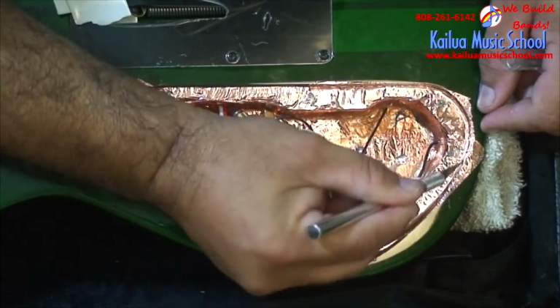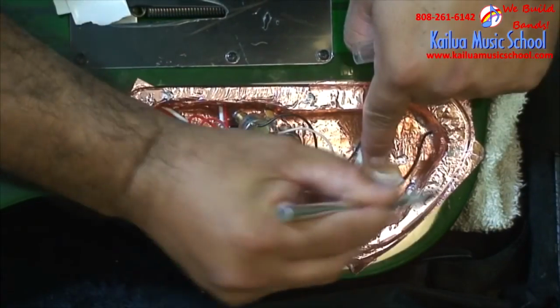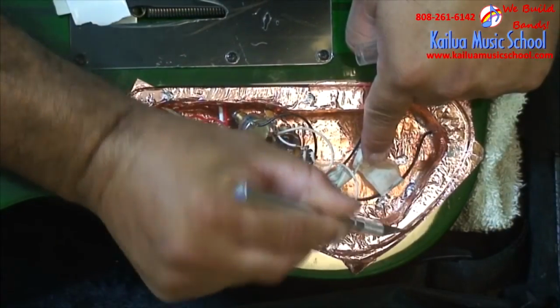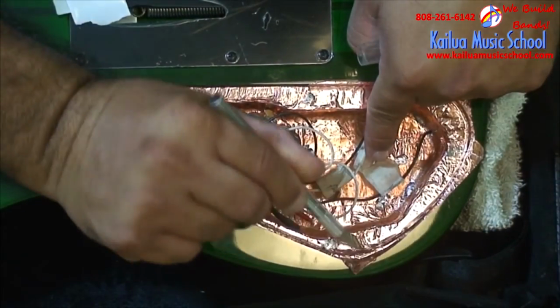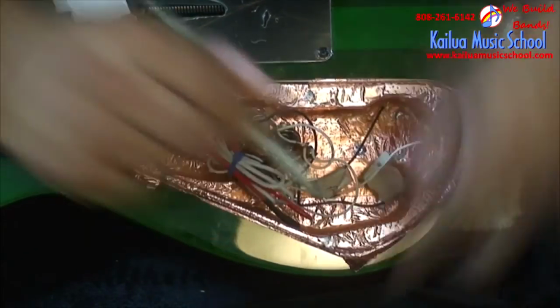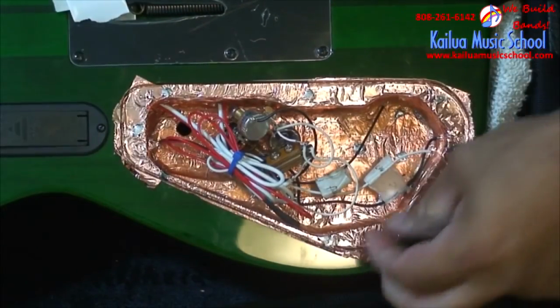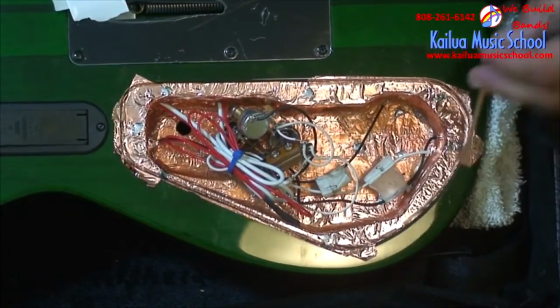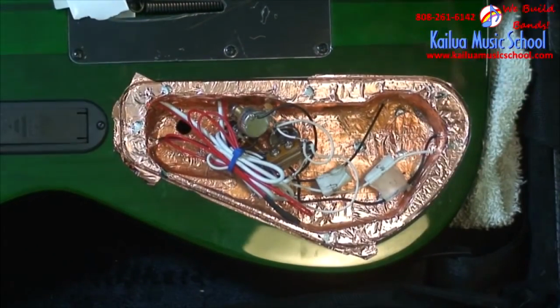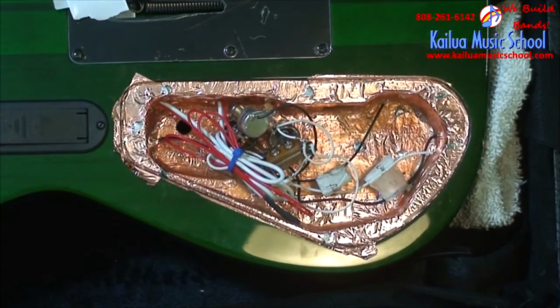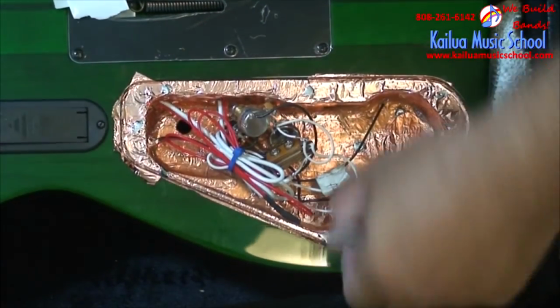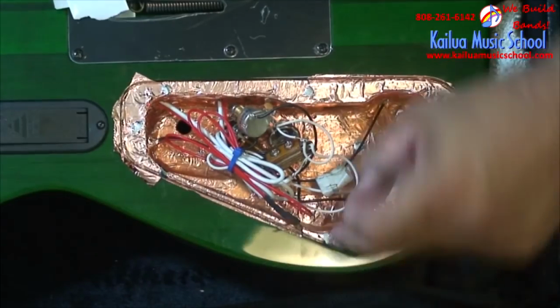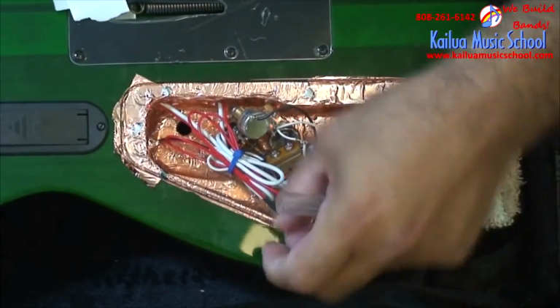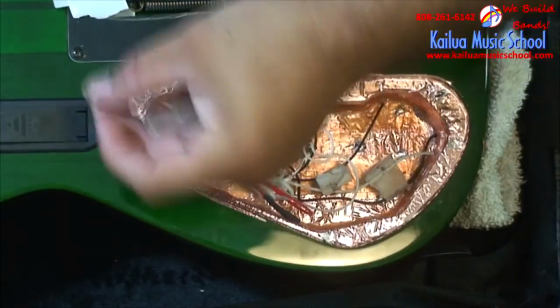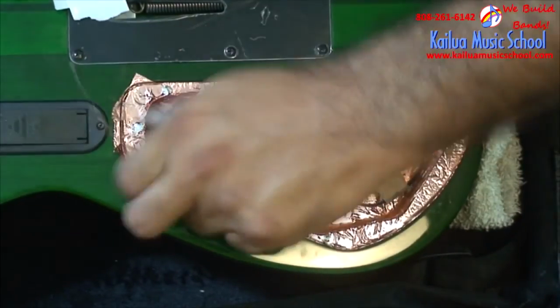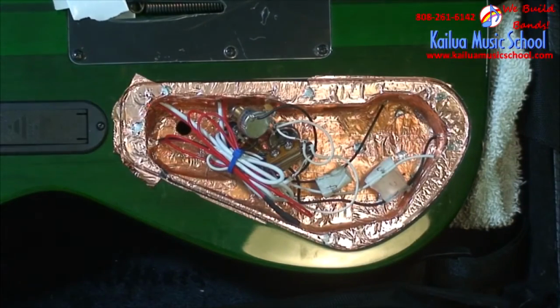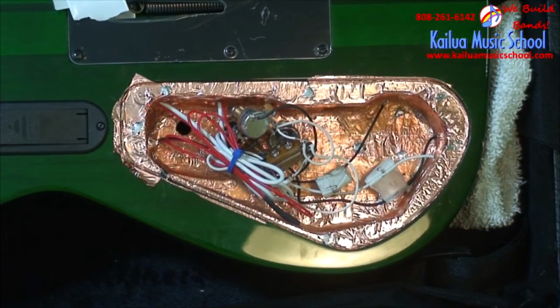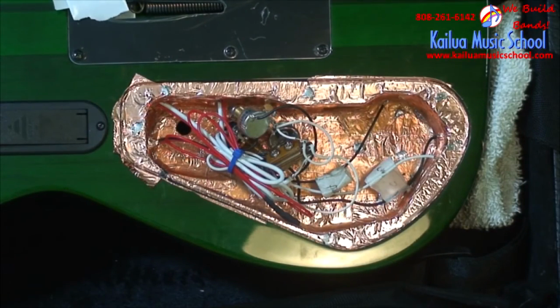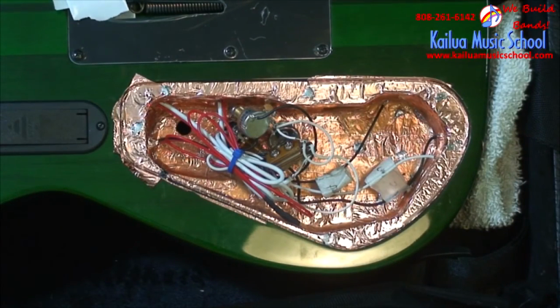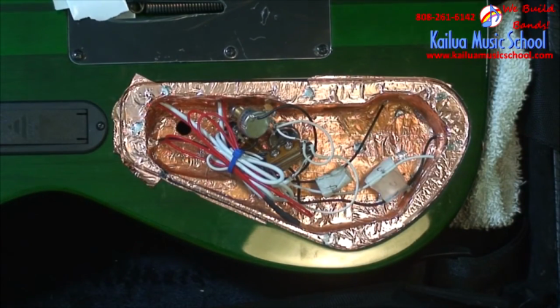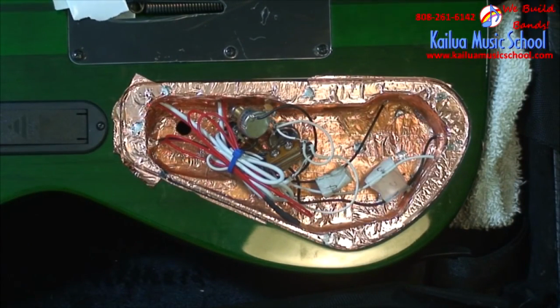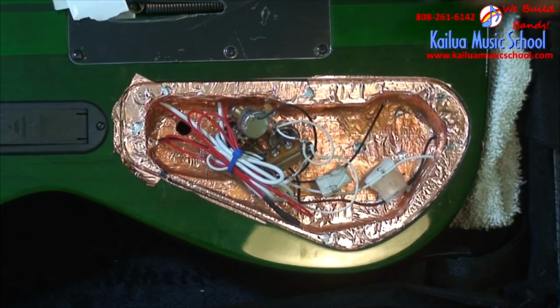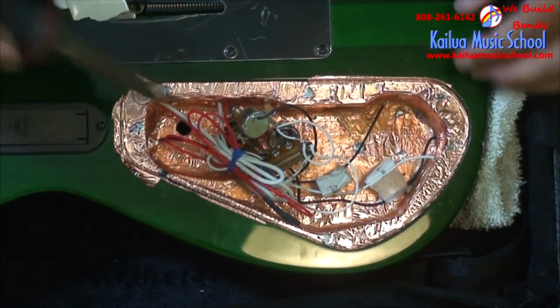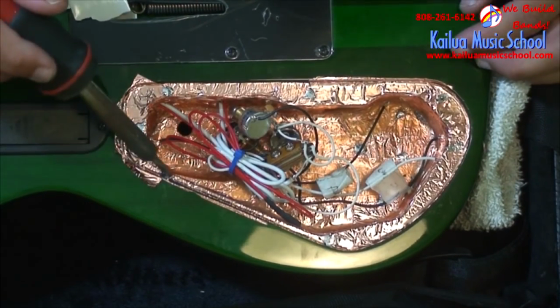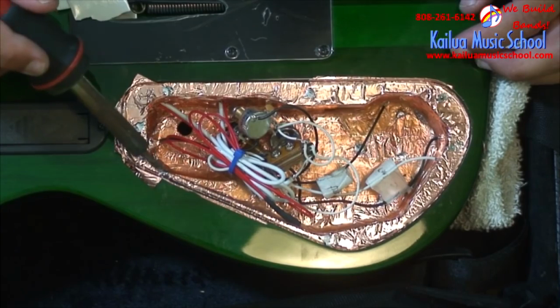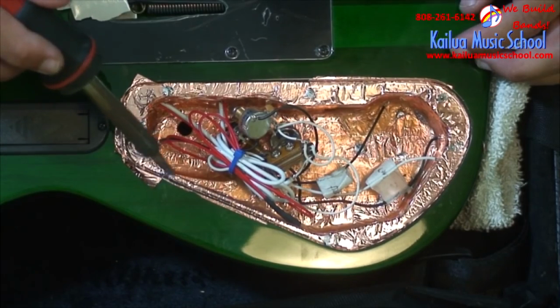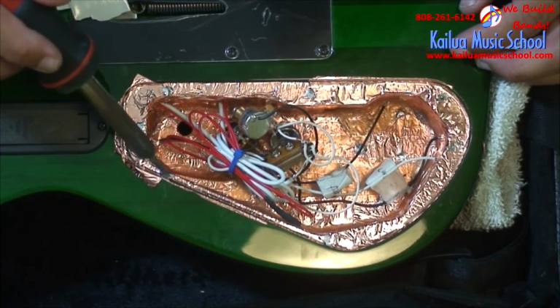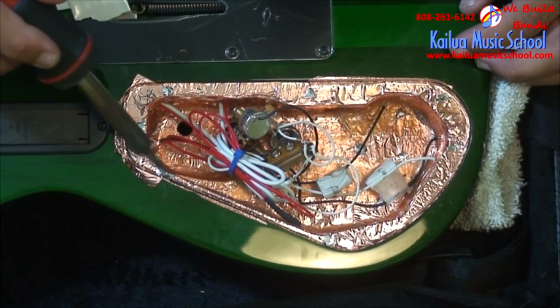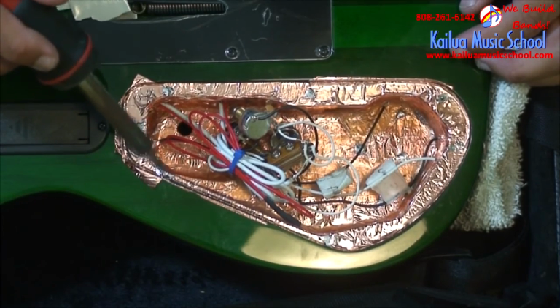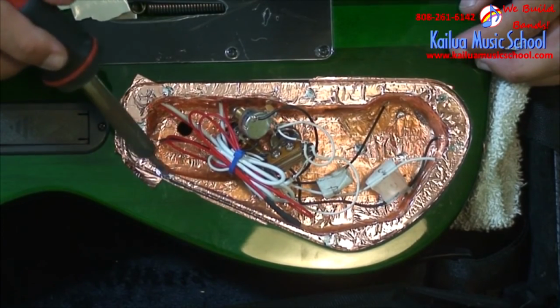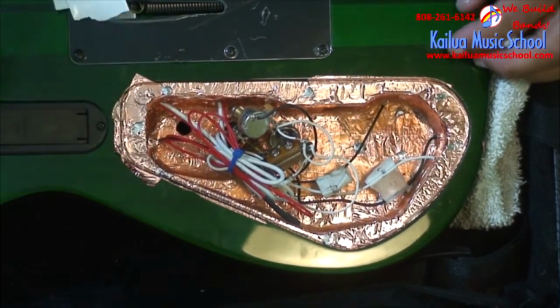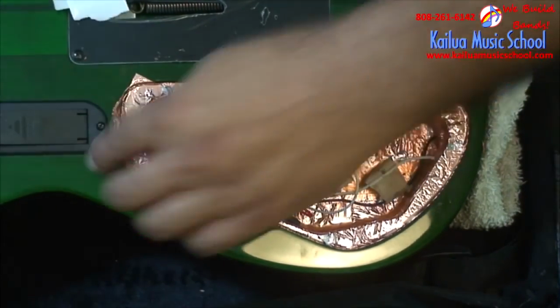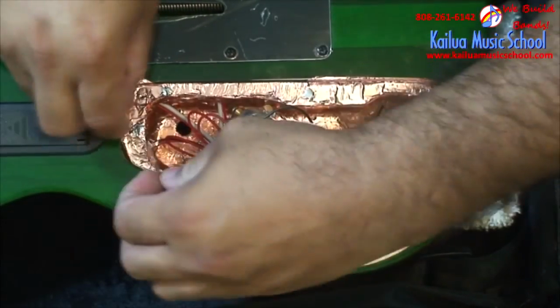Pull all the junk out of the way. Most of your cavity covers will already be shielded — if not, just stick some of this tape onto that. So the whole thing will be completely covered between the cavity cover shielding and the shielding that's in the cavity.